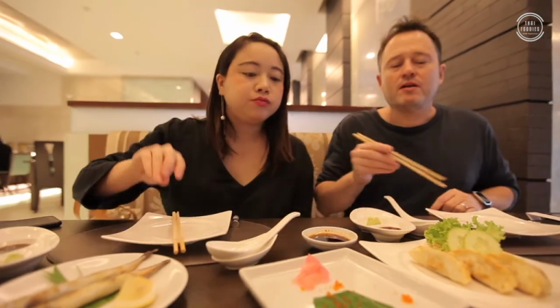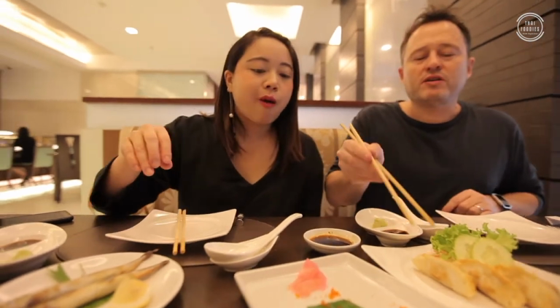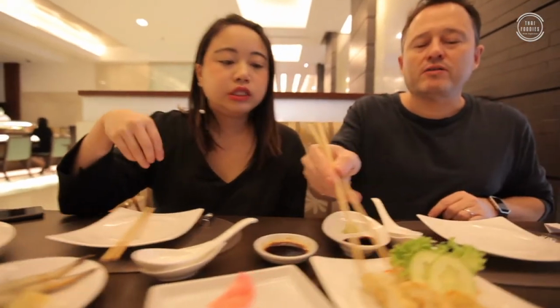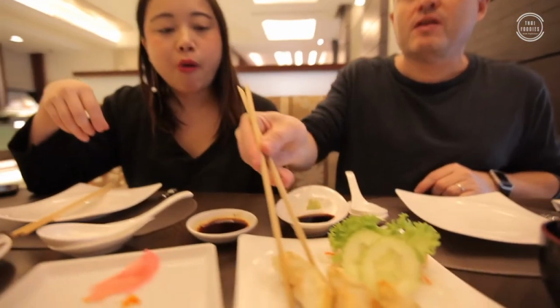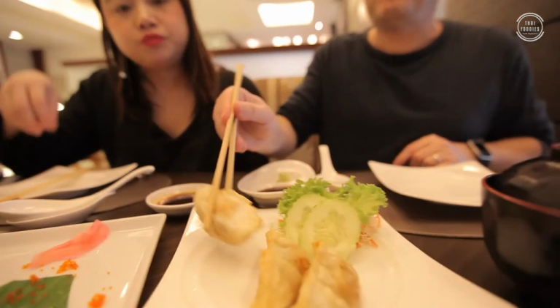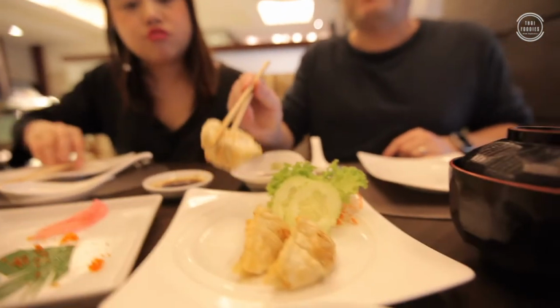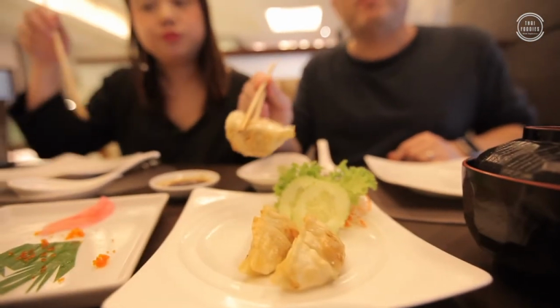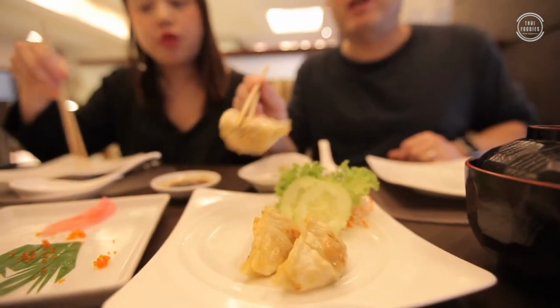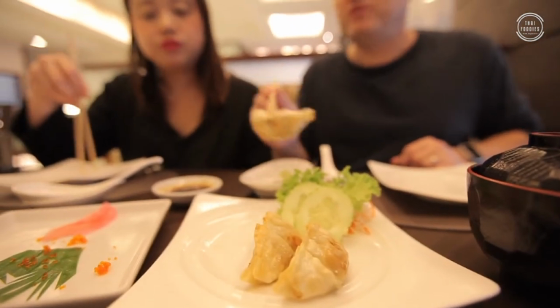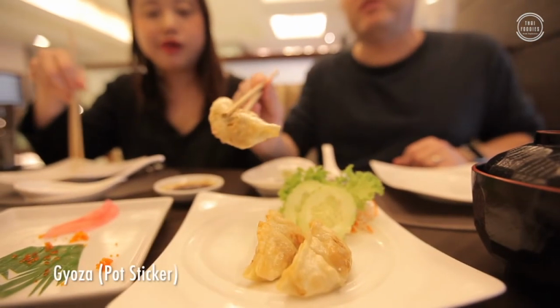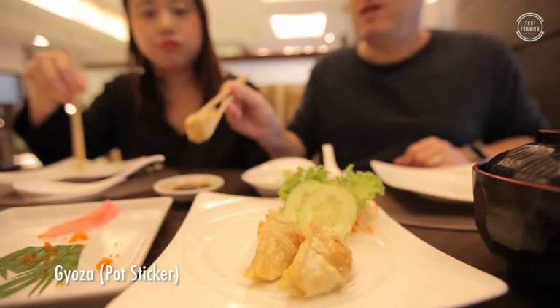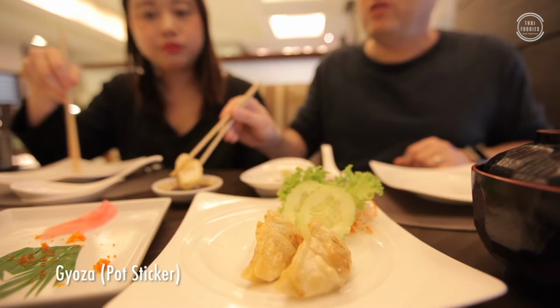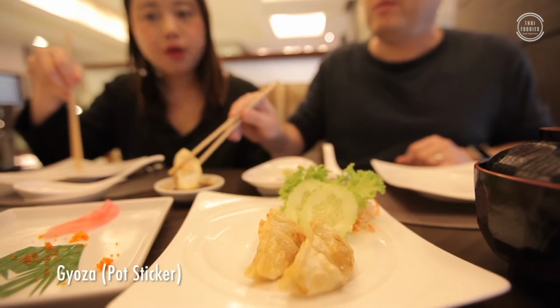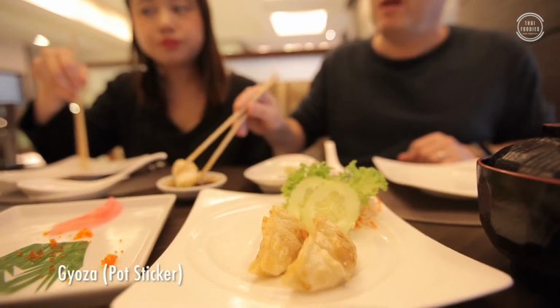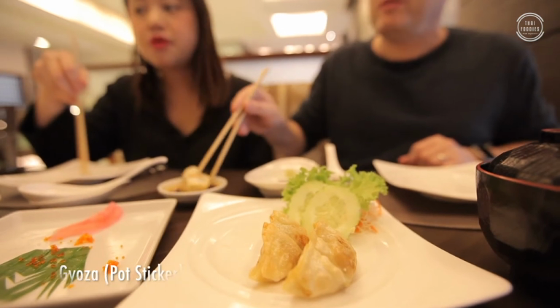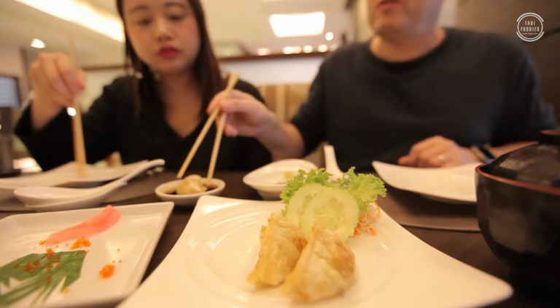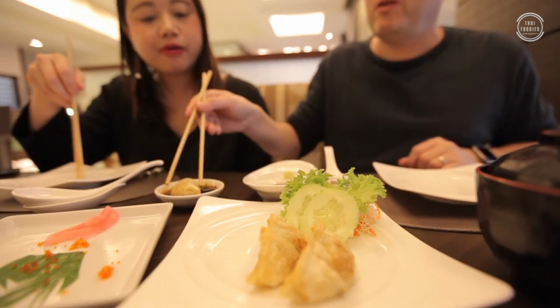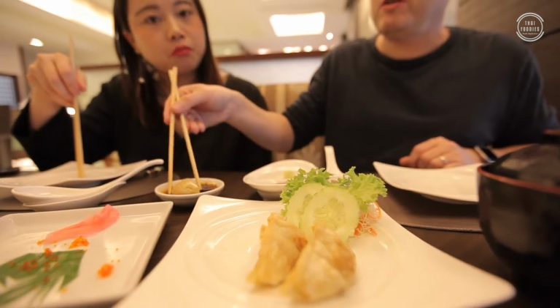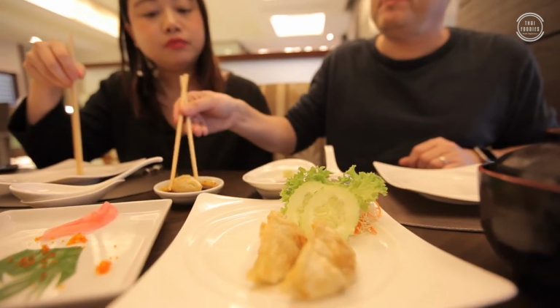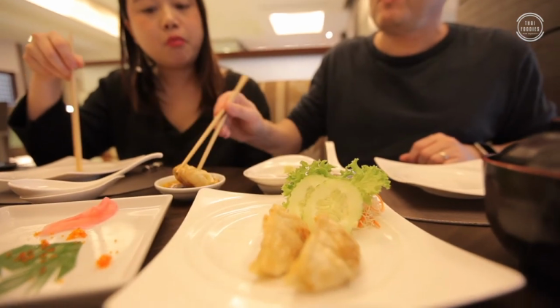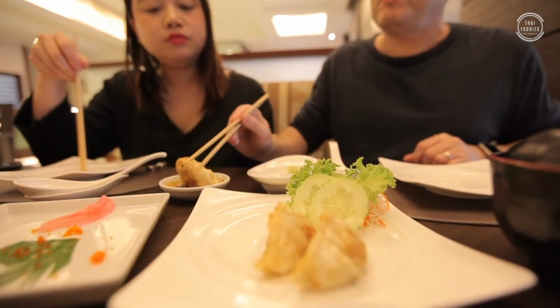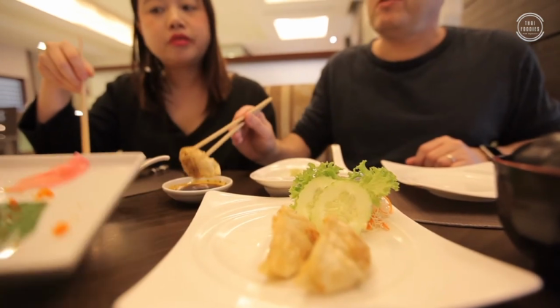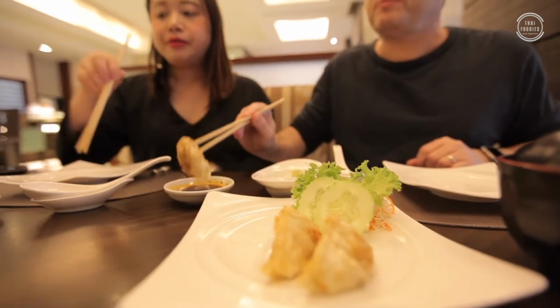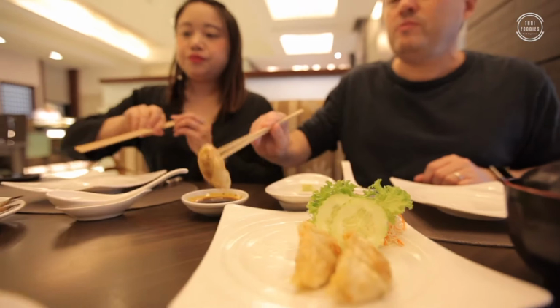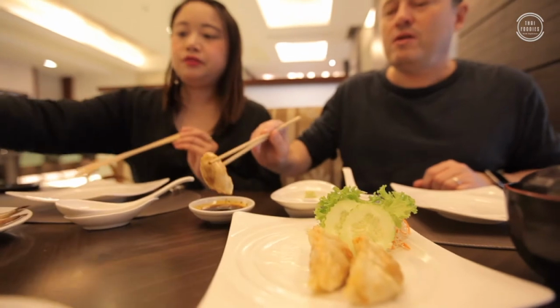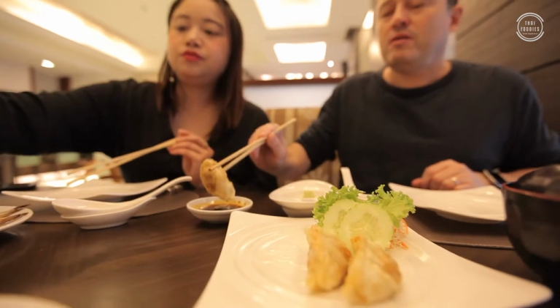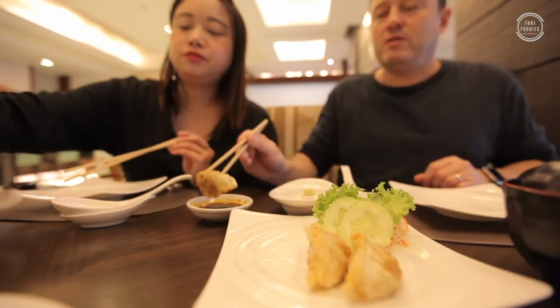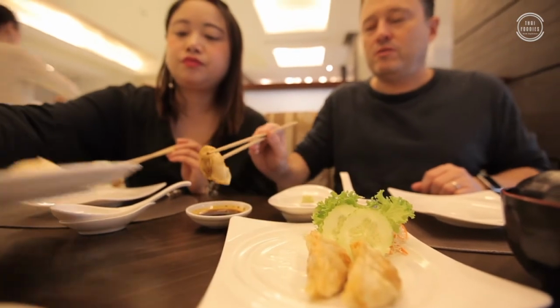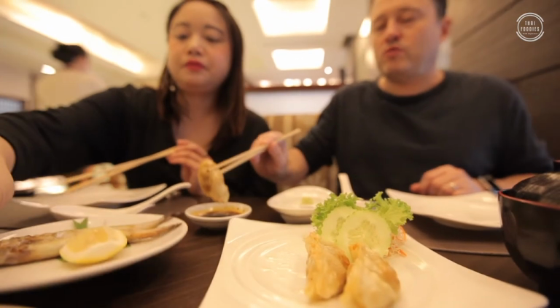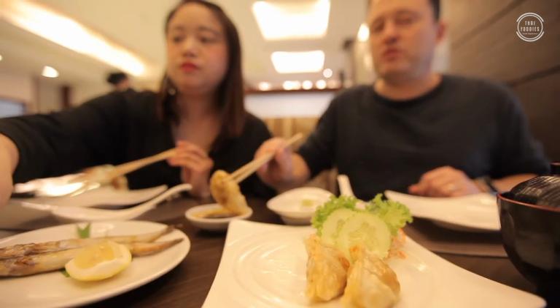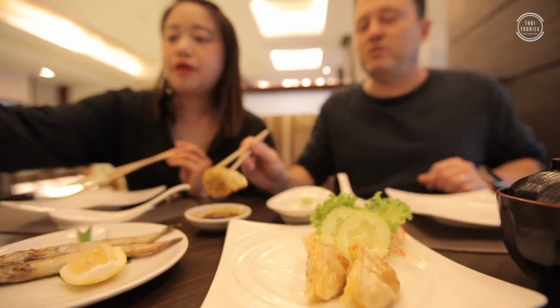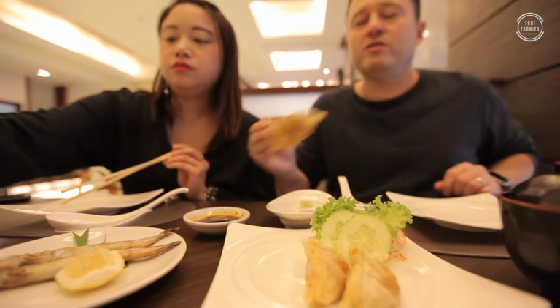And here we've got a staple of Japanese cuisine — this is gyoza, a pot sticker dumpling, however you want to call it. There's a nice dipping sauce there. Let me try not to be too messy when I enjoy this.